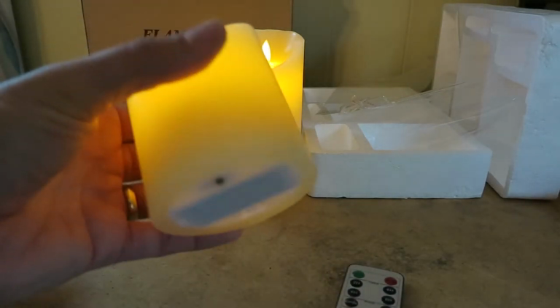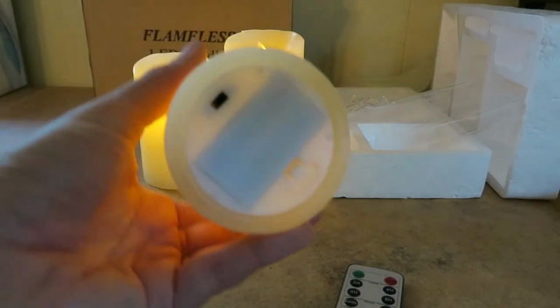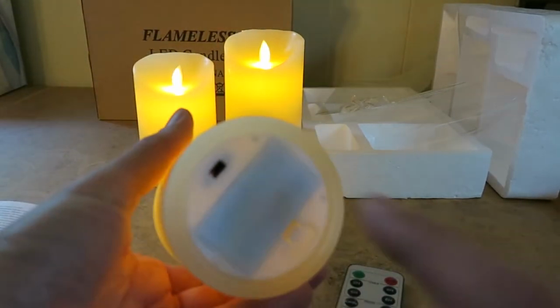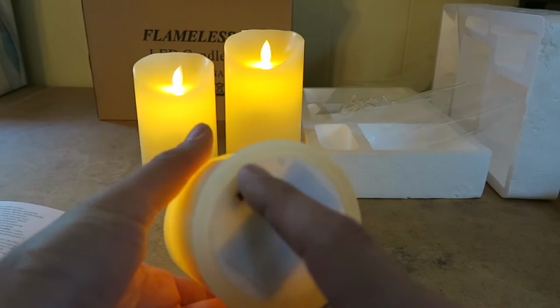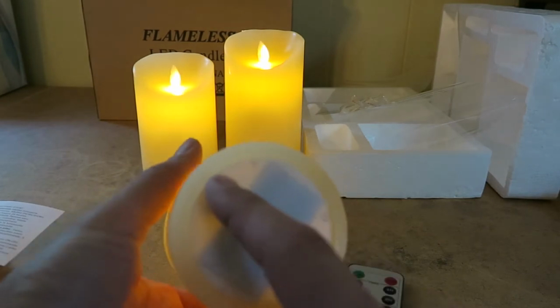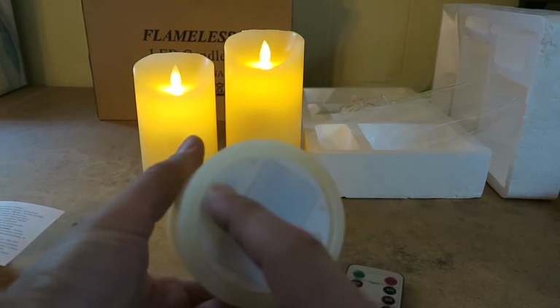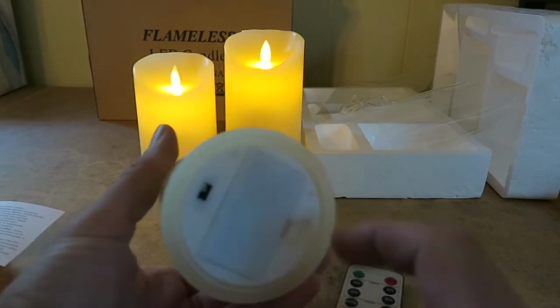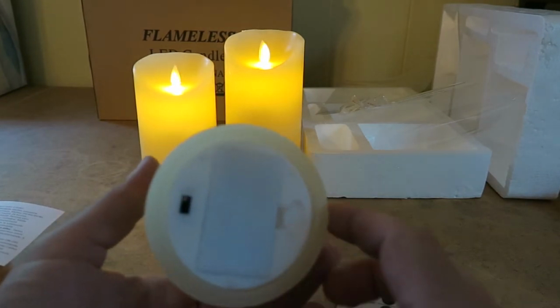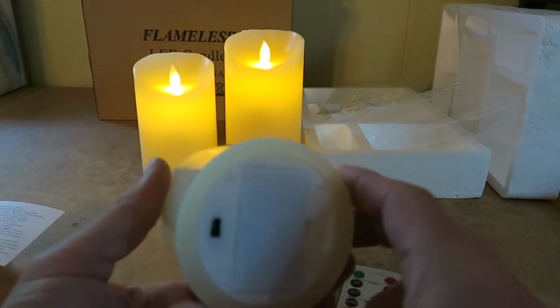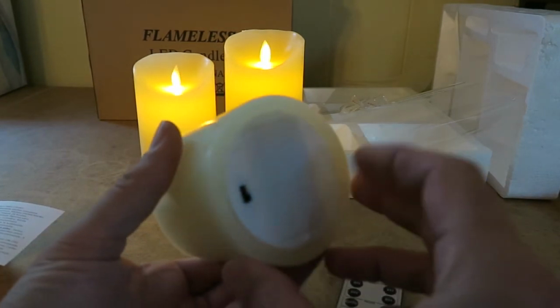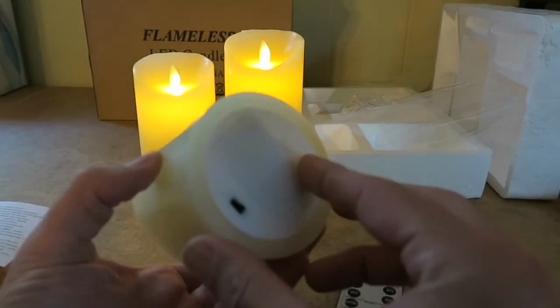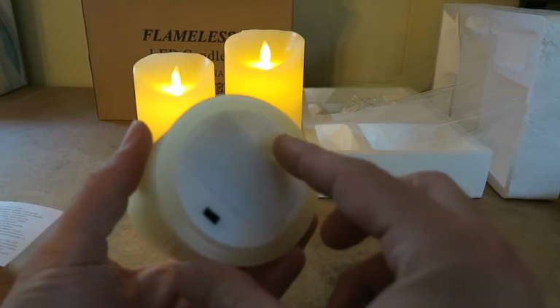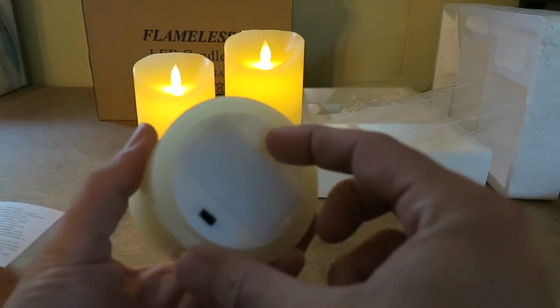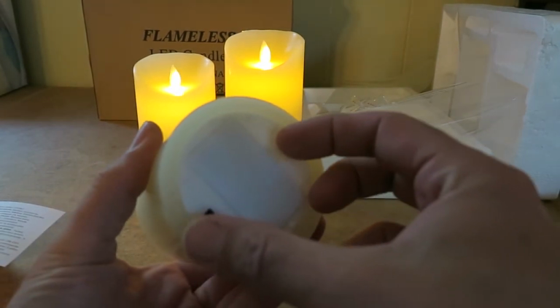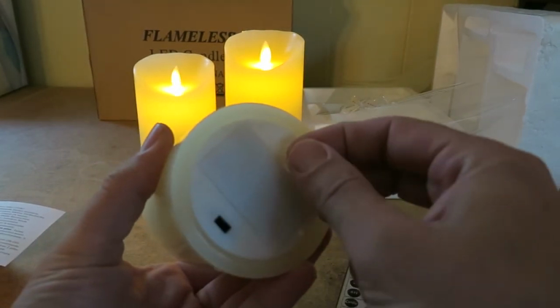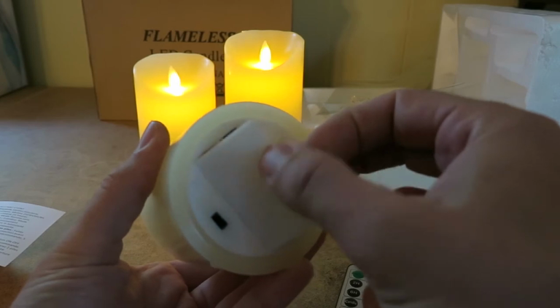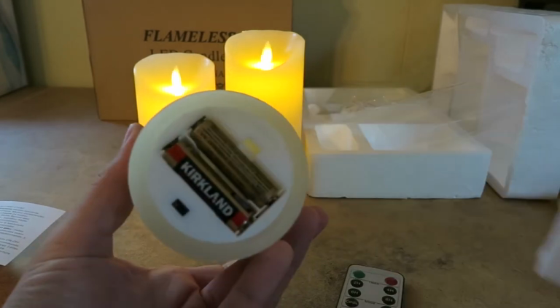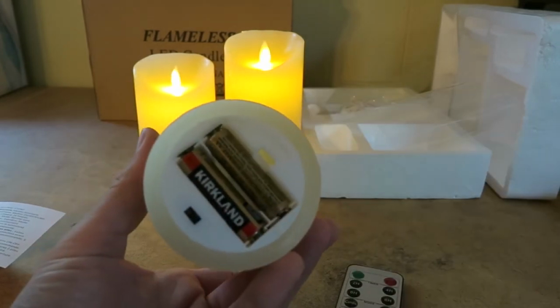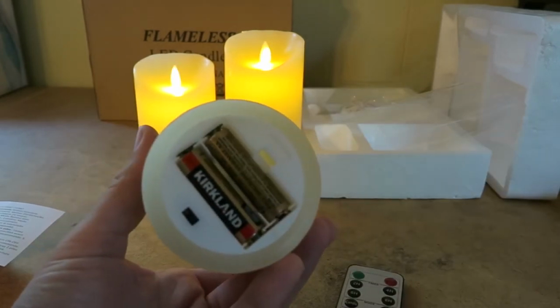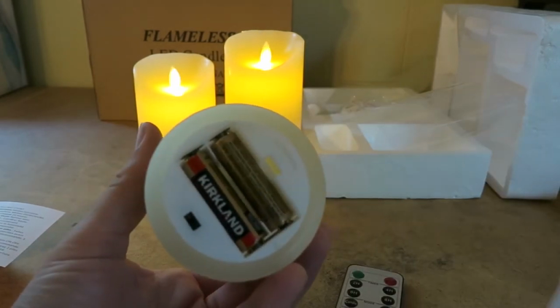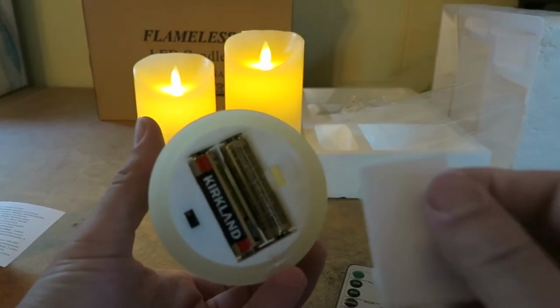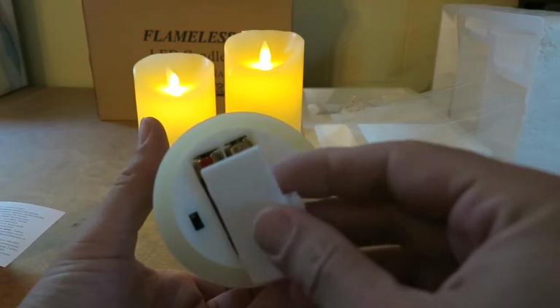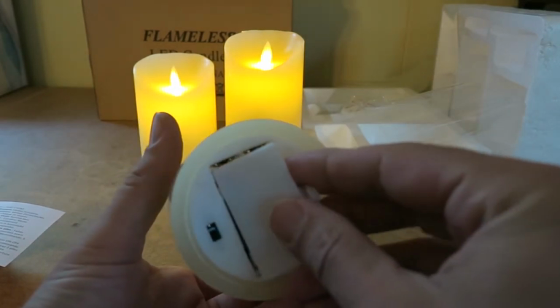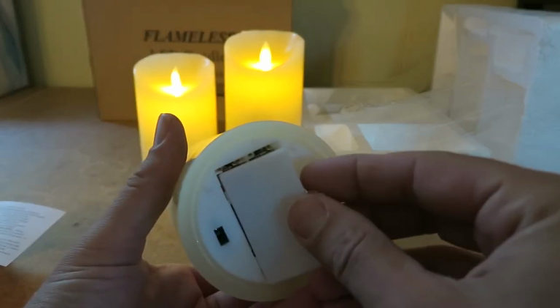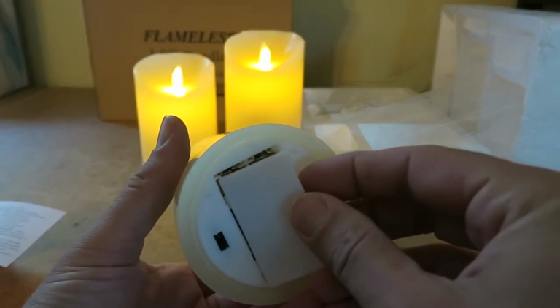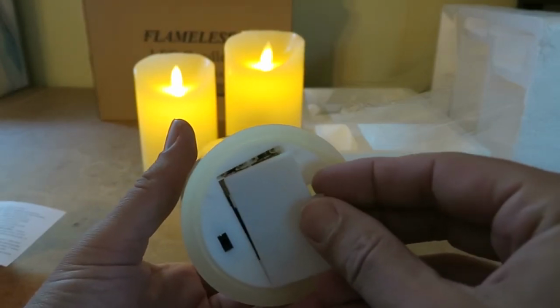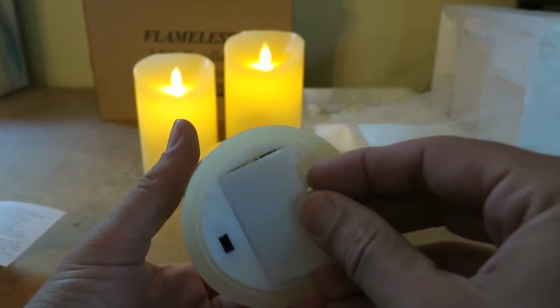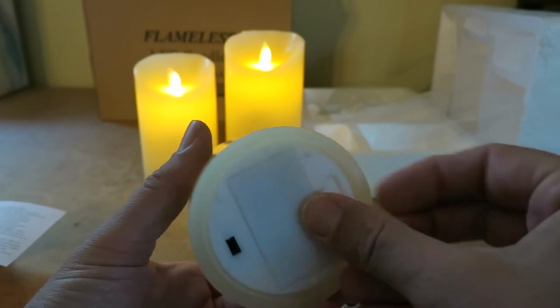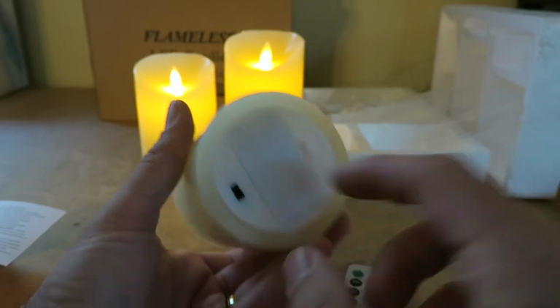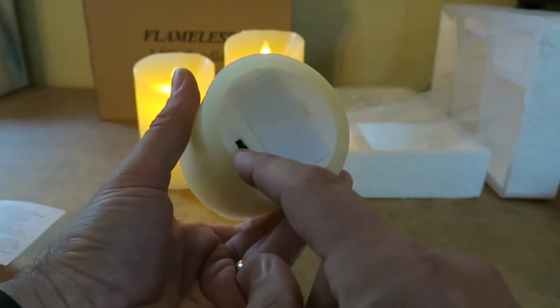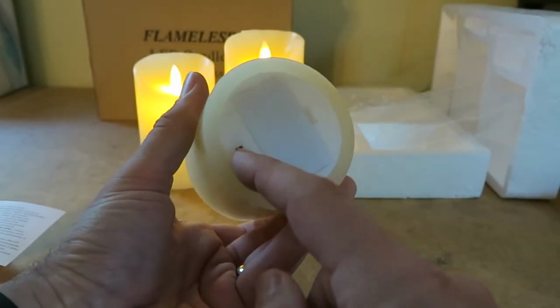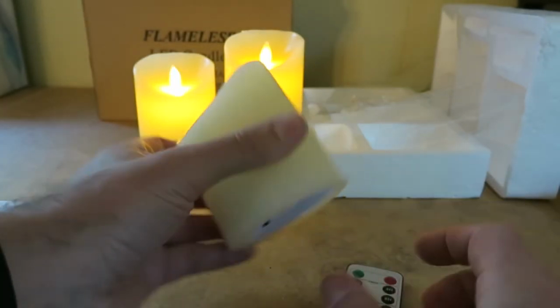There's also timers on the remote. There's that hard stop switch to cut the power off entirely so even the remote sensor isn't powered, and then you can also remove the two AA batteries. Each size runs on those two AA batteries.